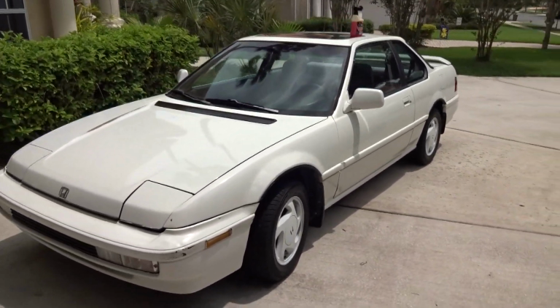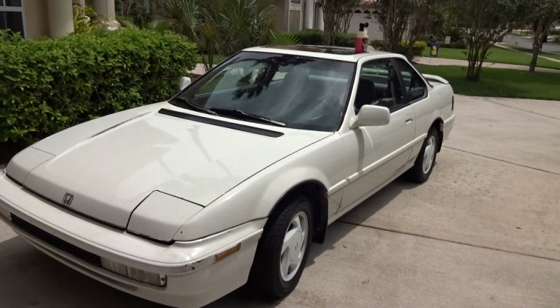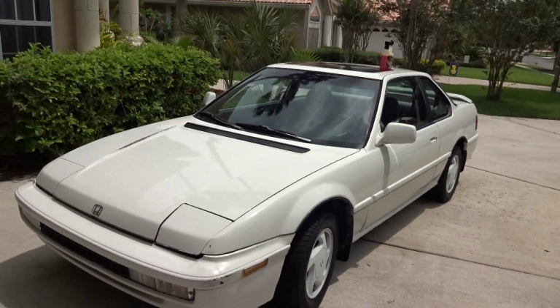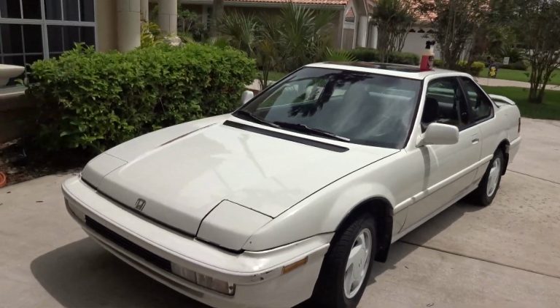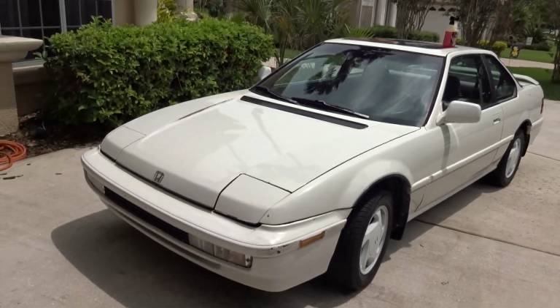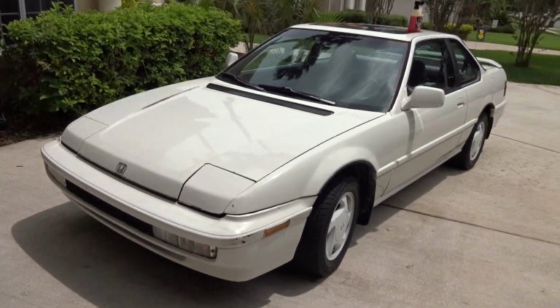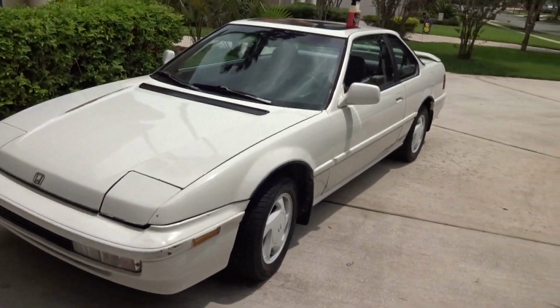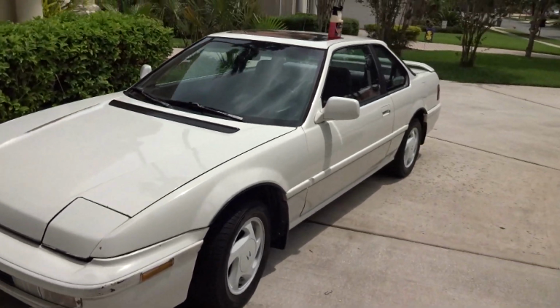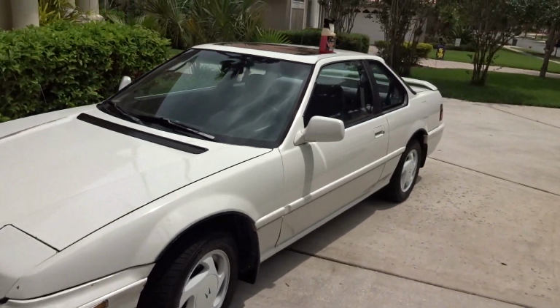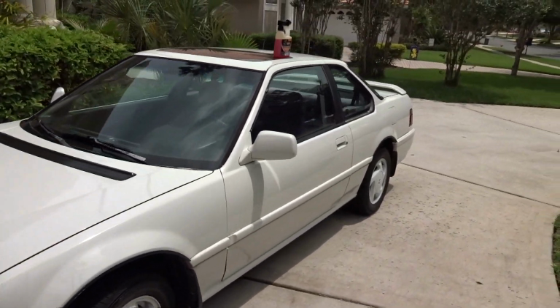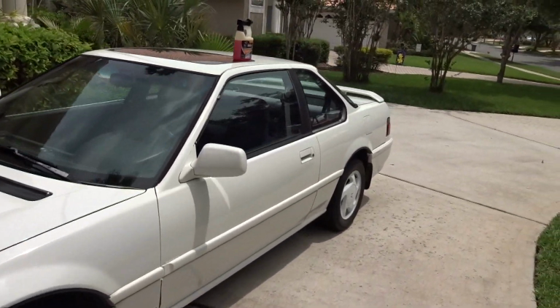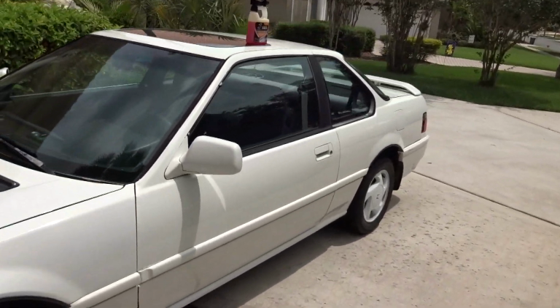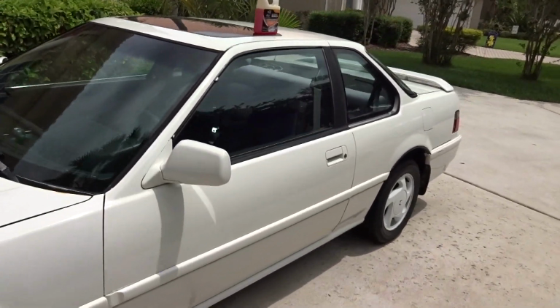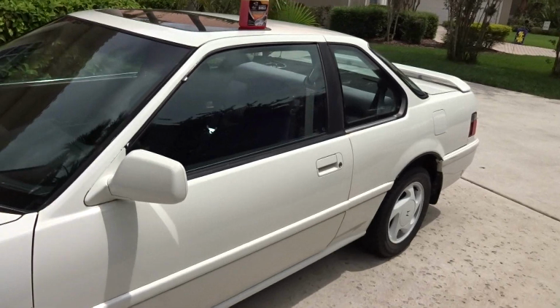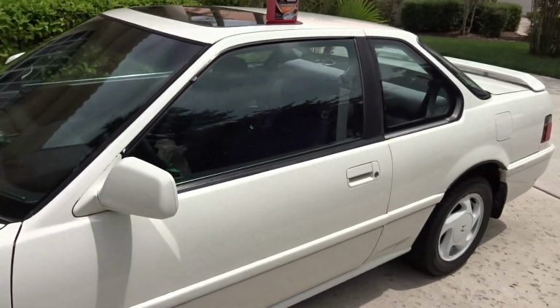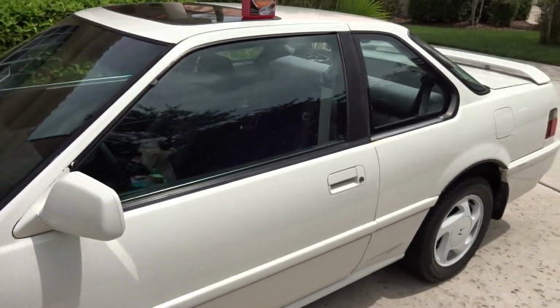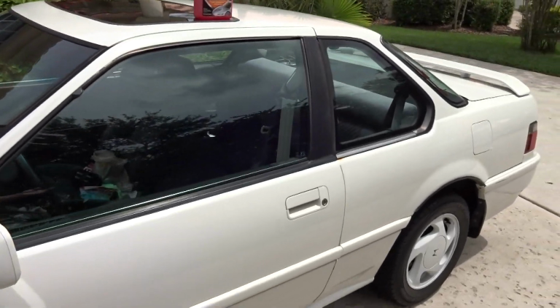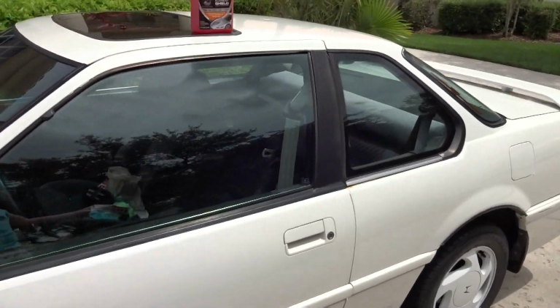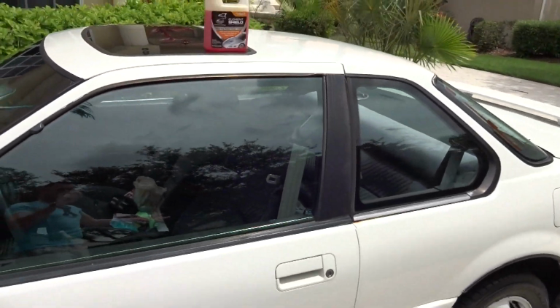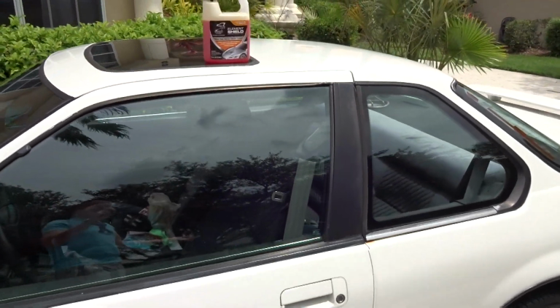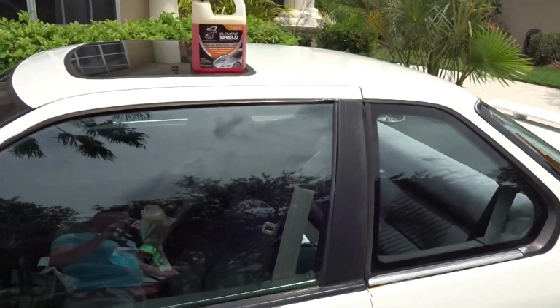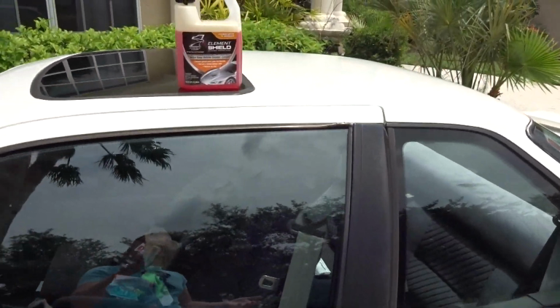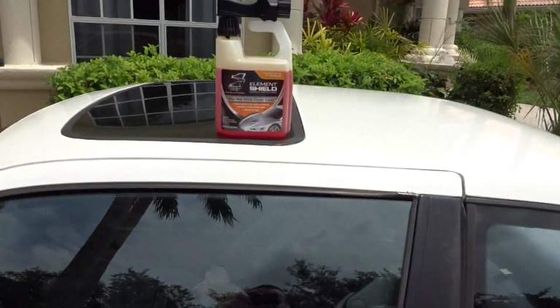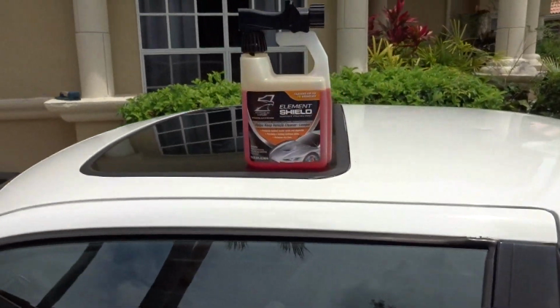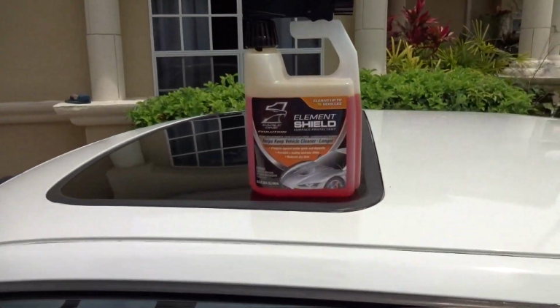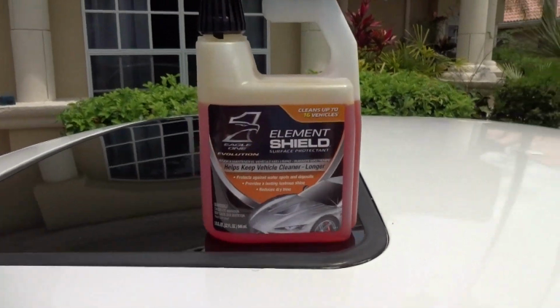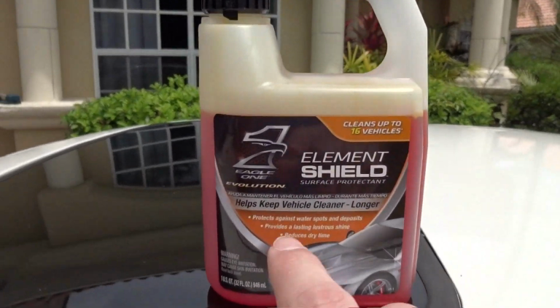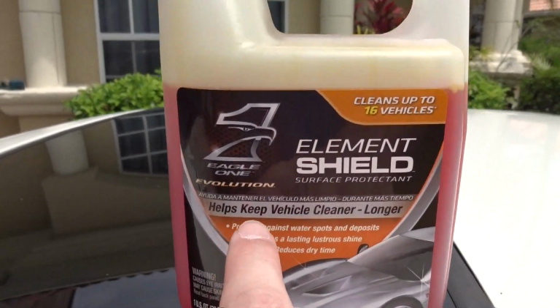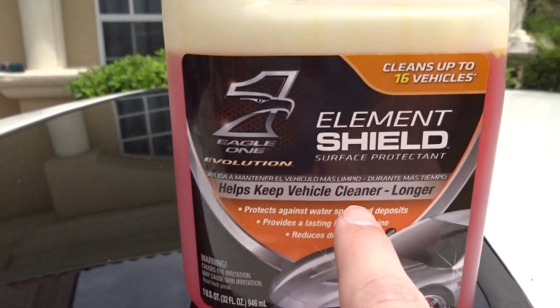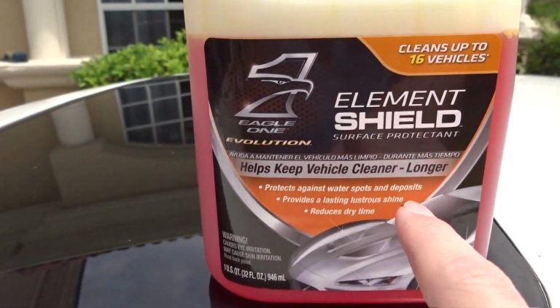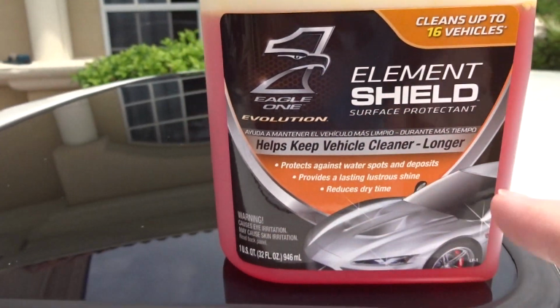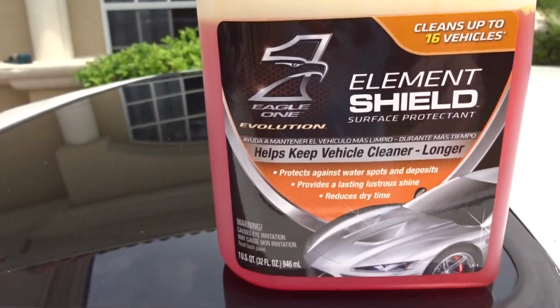I haven't driven my other cars all week, I haven't driven my motorcycle to work or anything — just too much thunder and rain. So there you go, it looks pretty good. I can actually say the Element Shield actually works — it says it keeps the vehicle cleaner longer, and it's true.